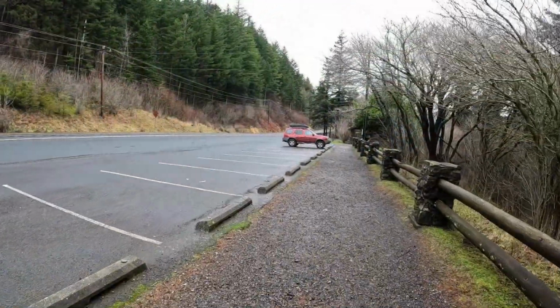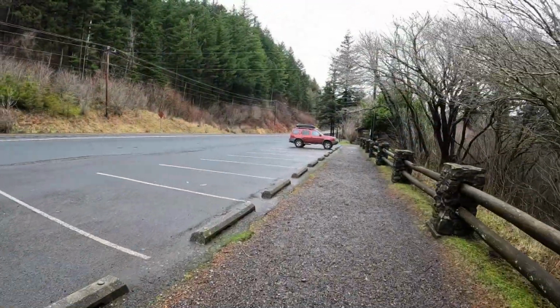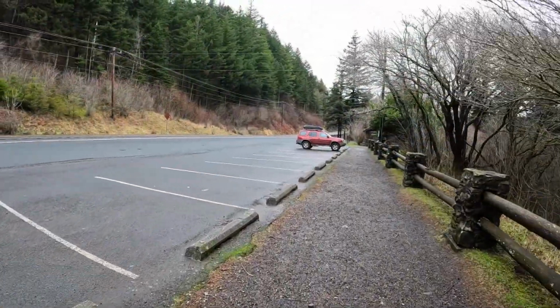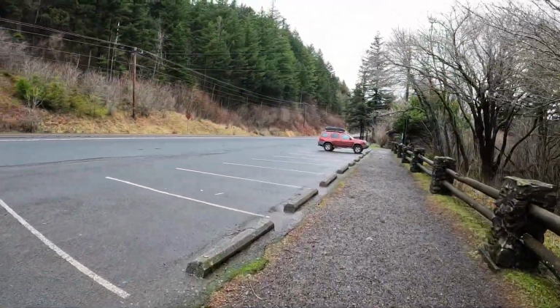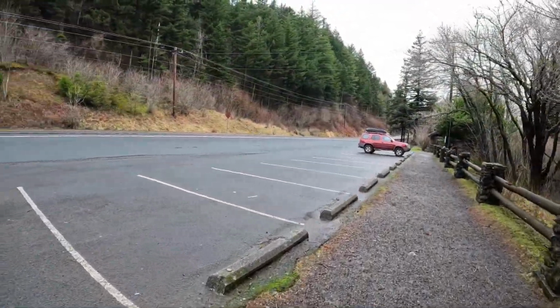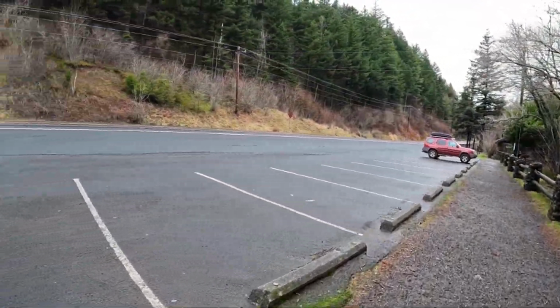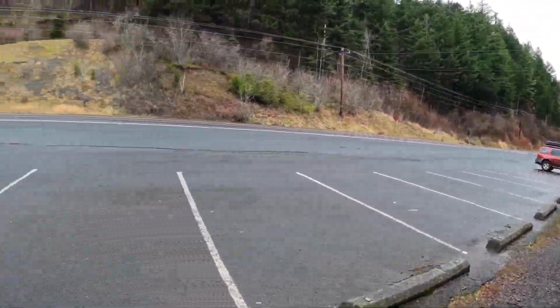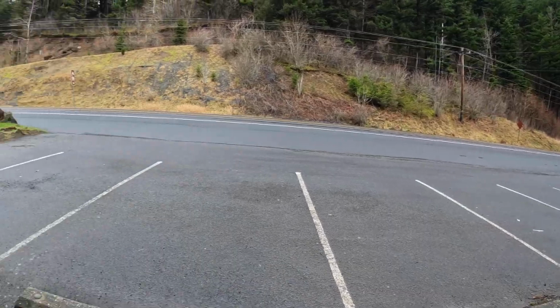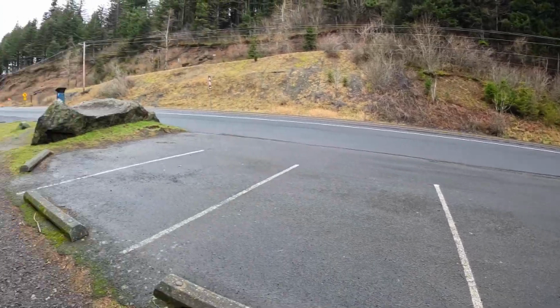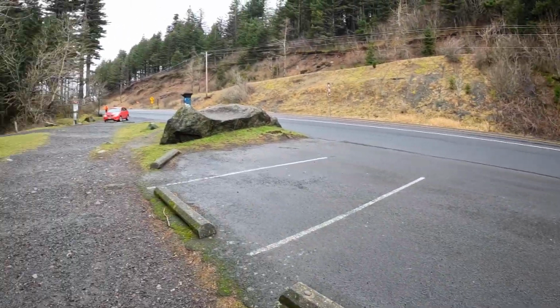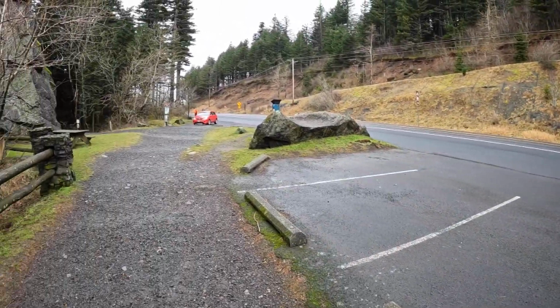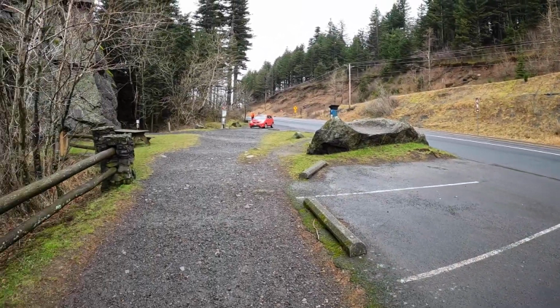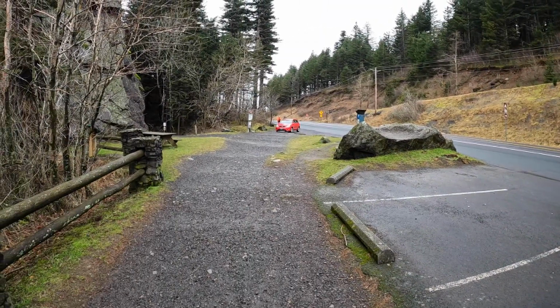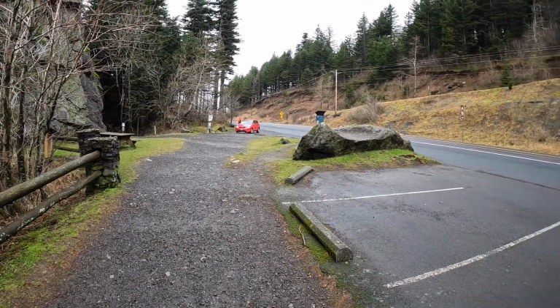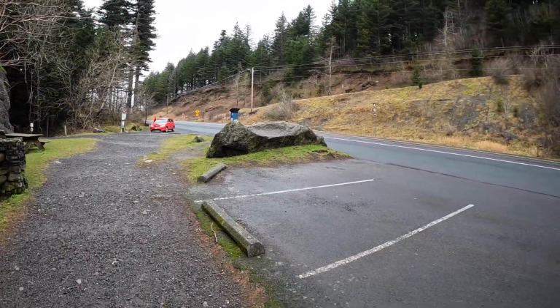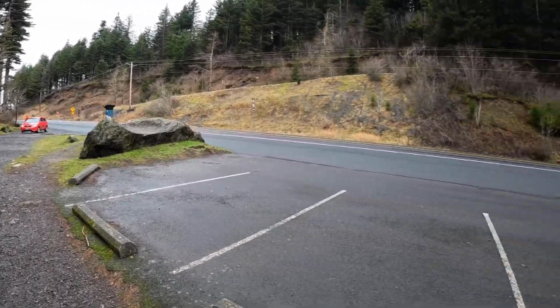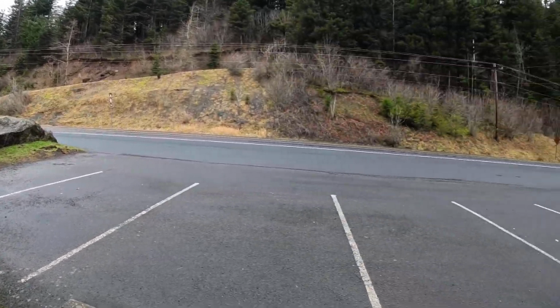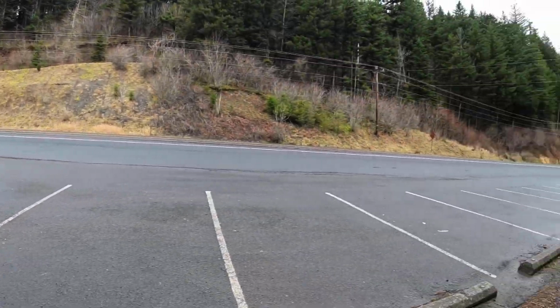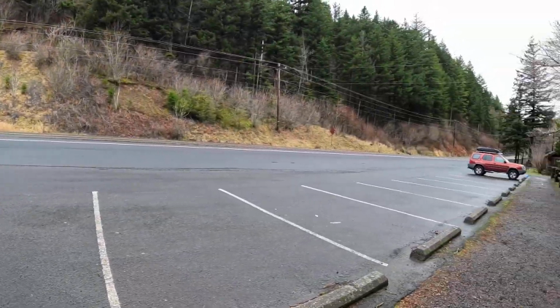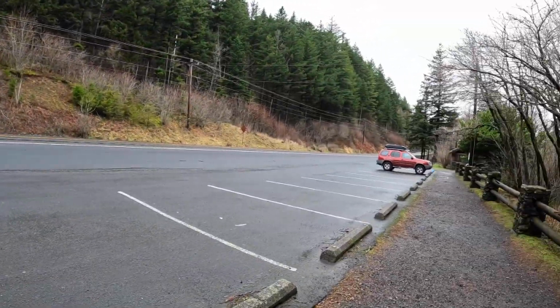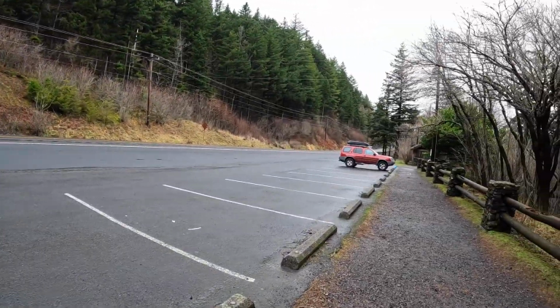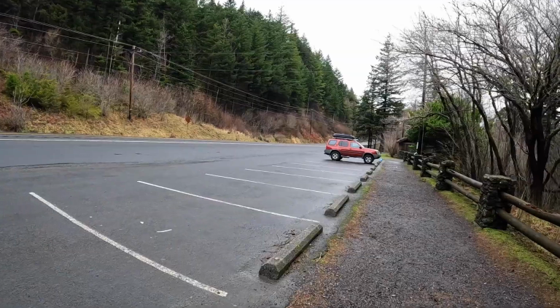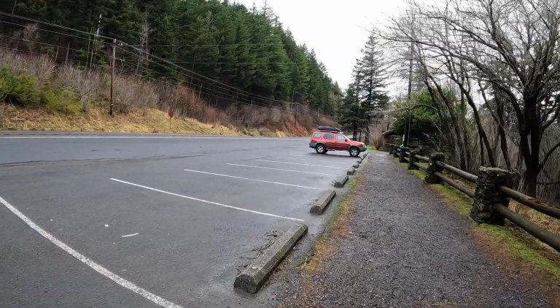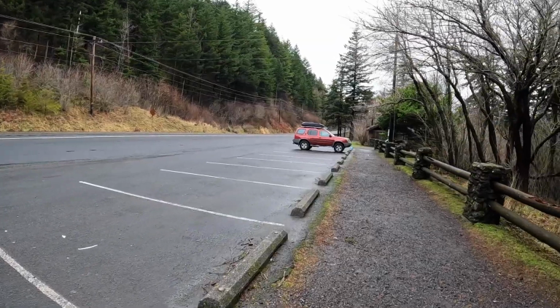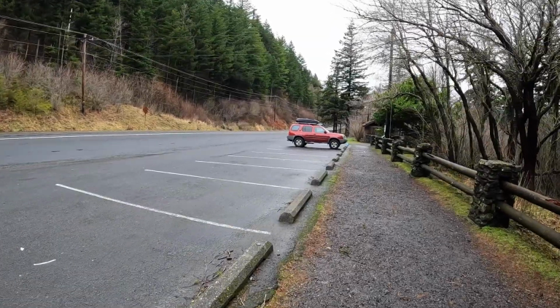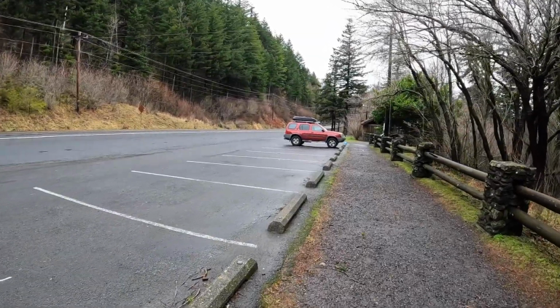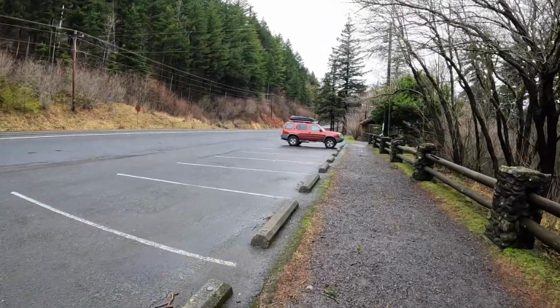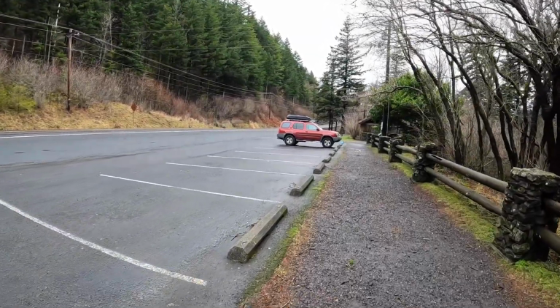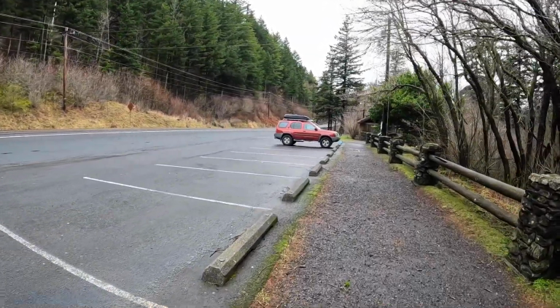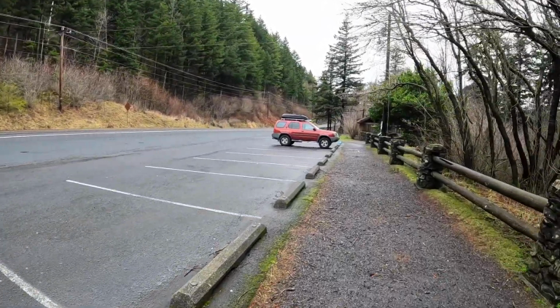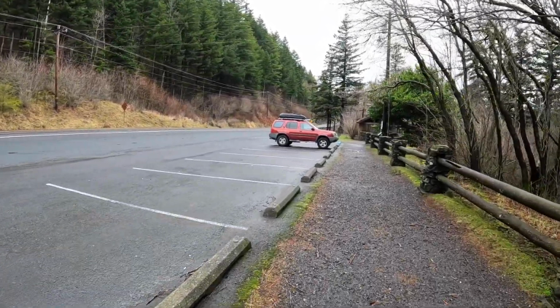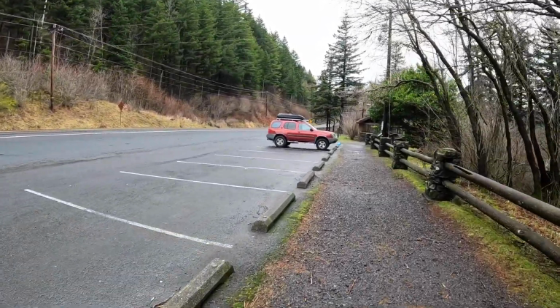Look at all the people here tackling this on a Thursday morning. We had the whole place to ourselves, which is so rare because this is such a busy trail.